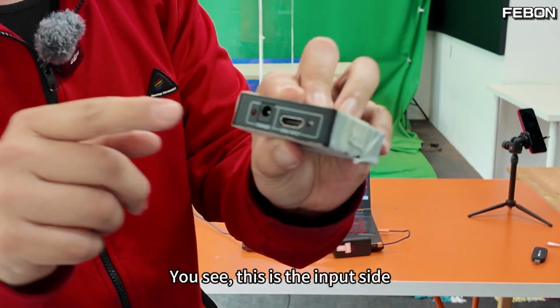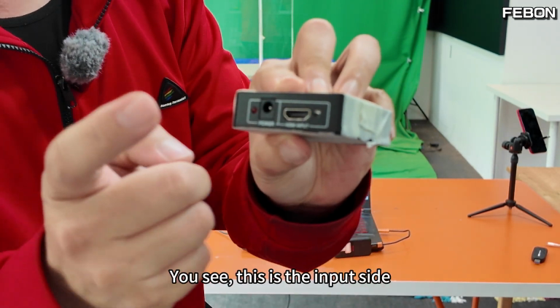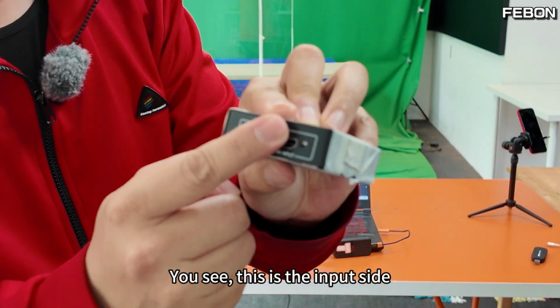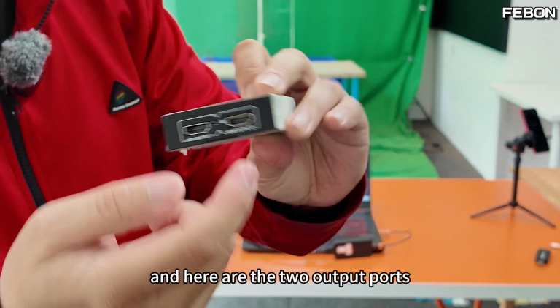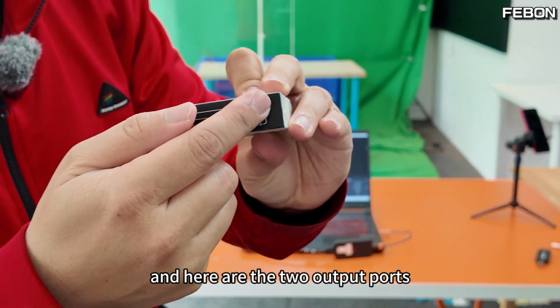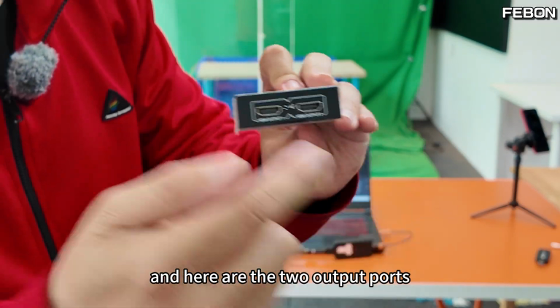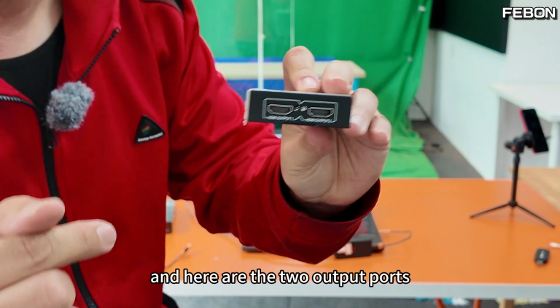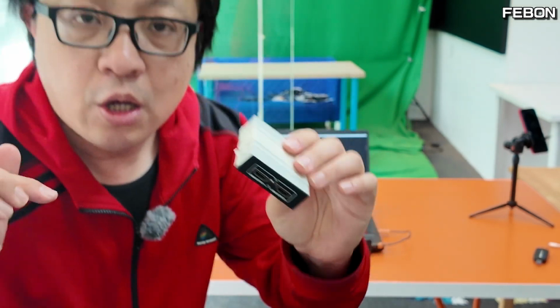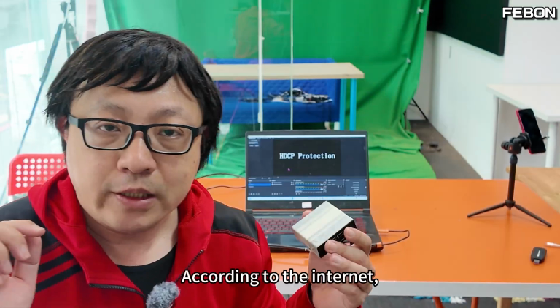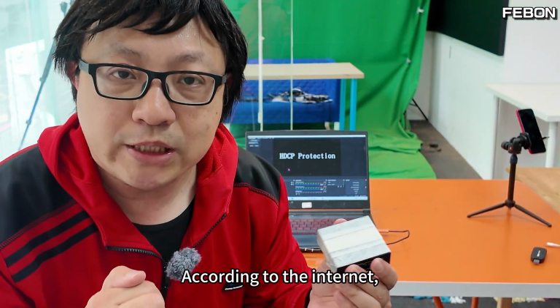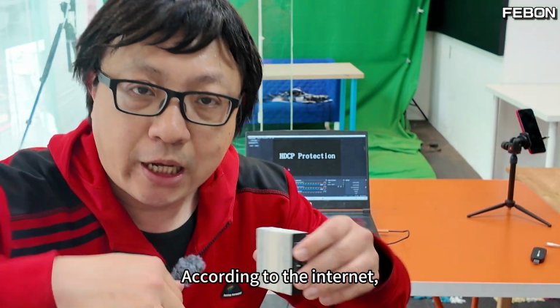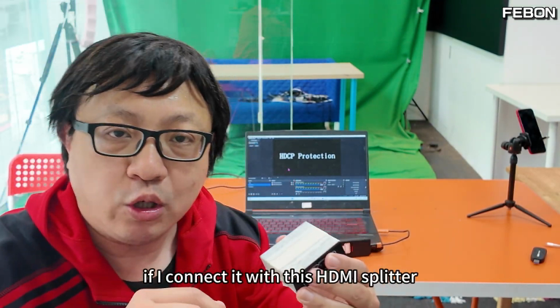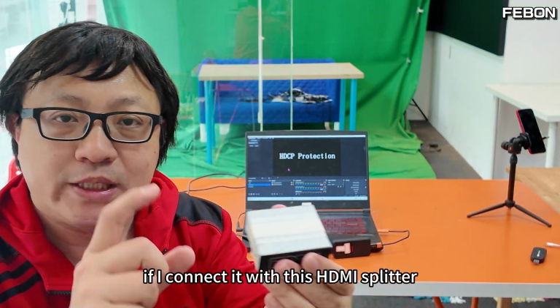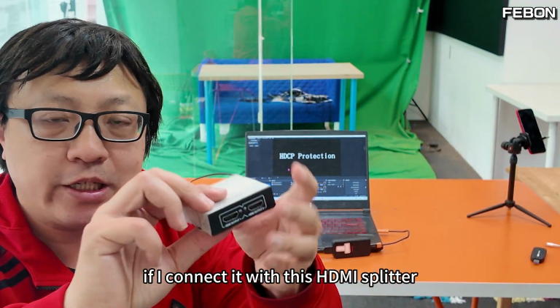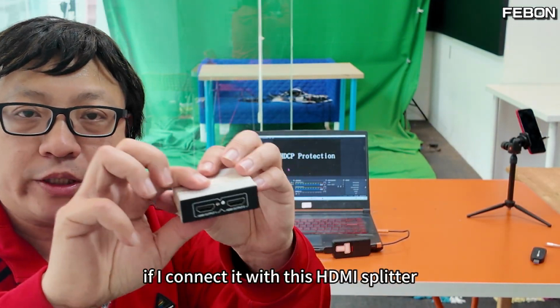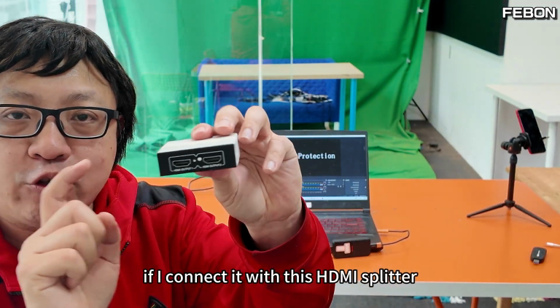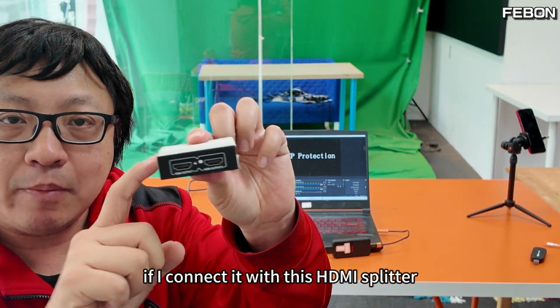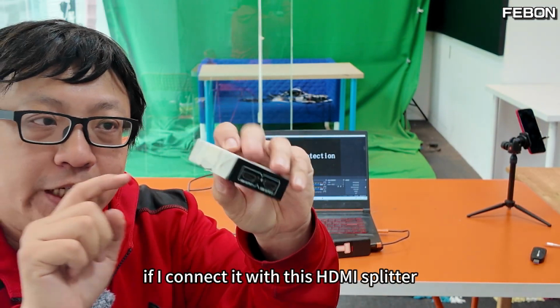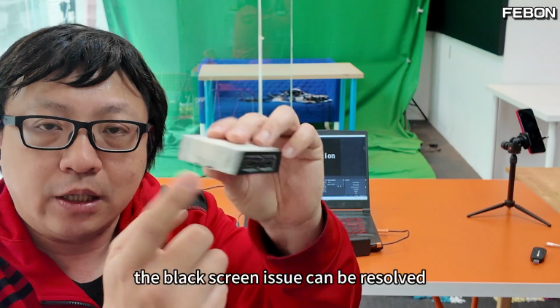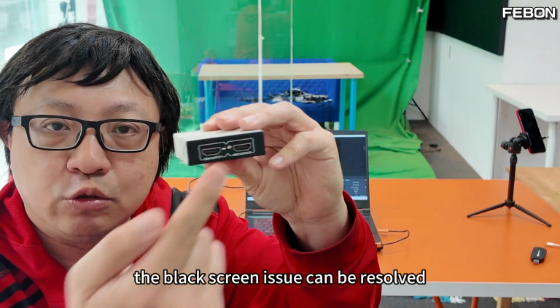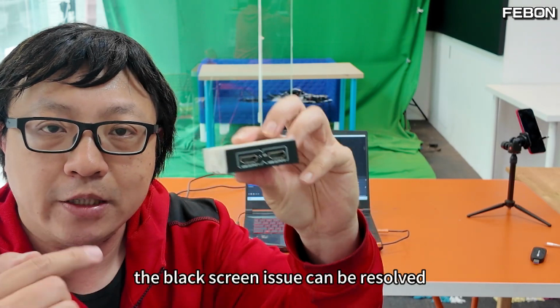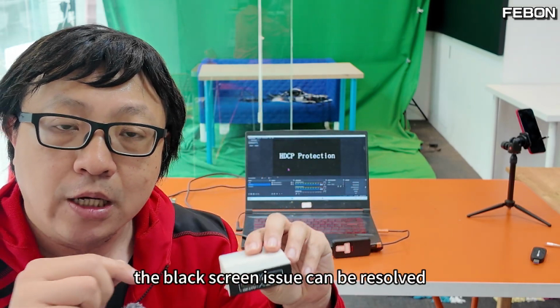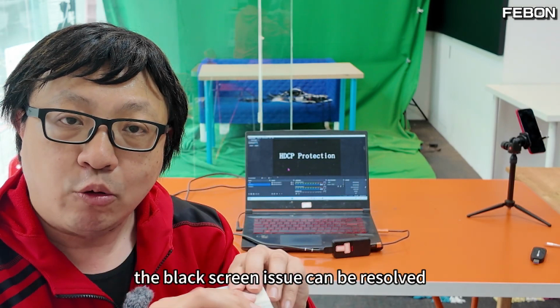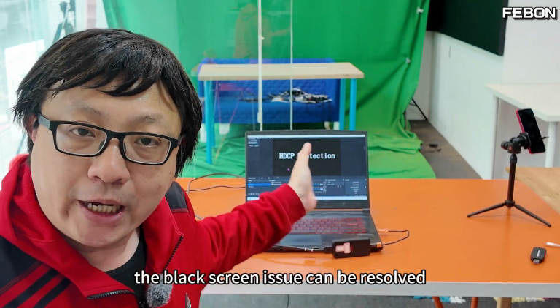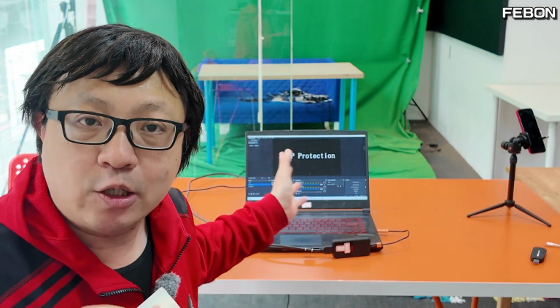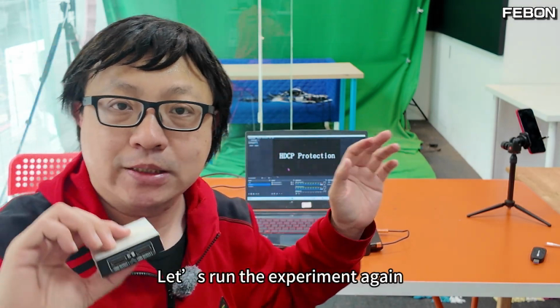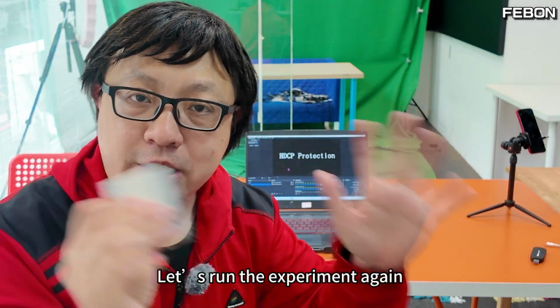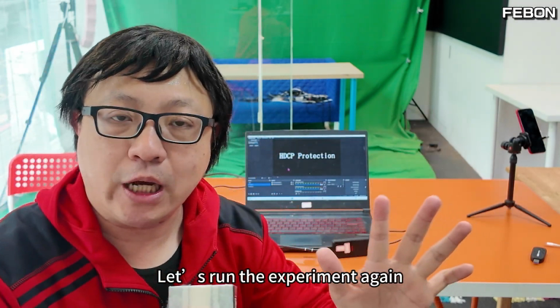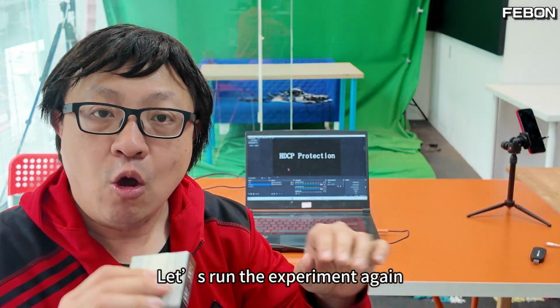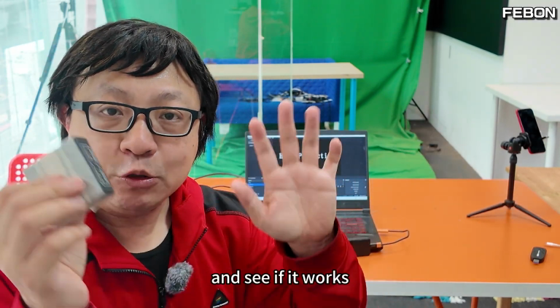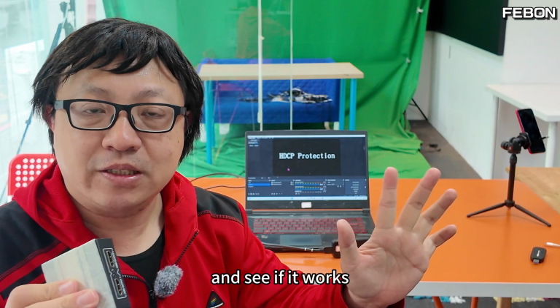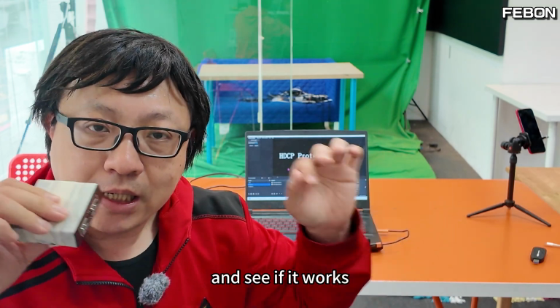You can see this is the input side and here are the two output ports. According to the internet, if I connect it with this HDMI splitter, the black screen issue can be resolved. Let's run the experiment again and see if it works.